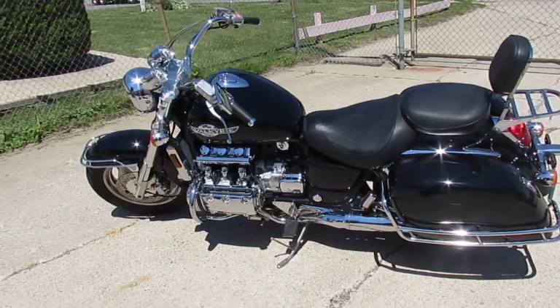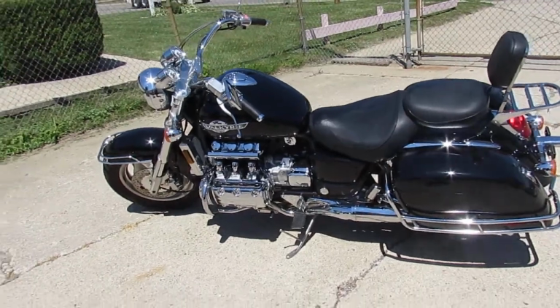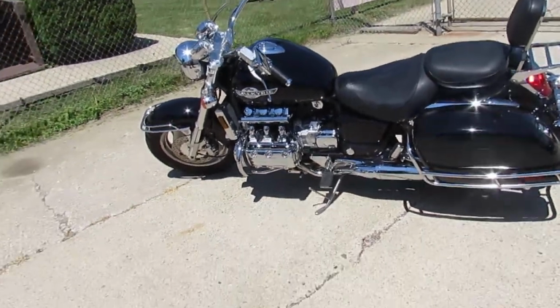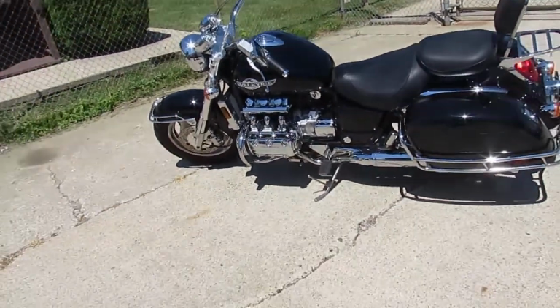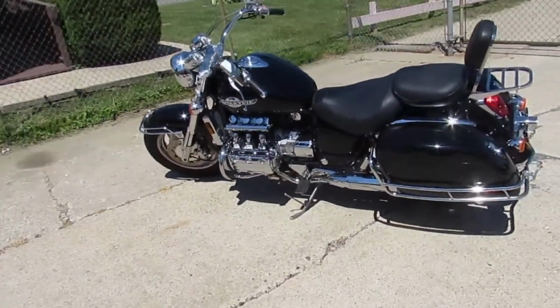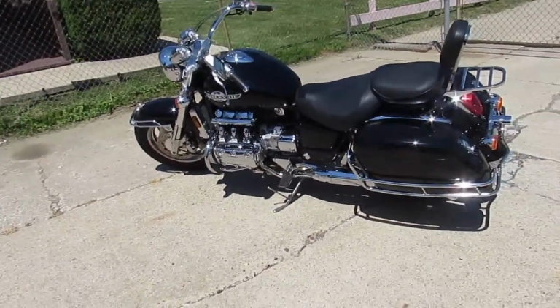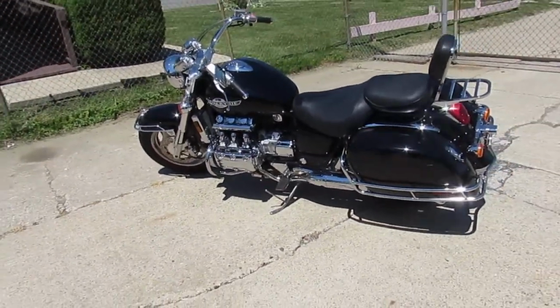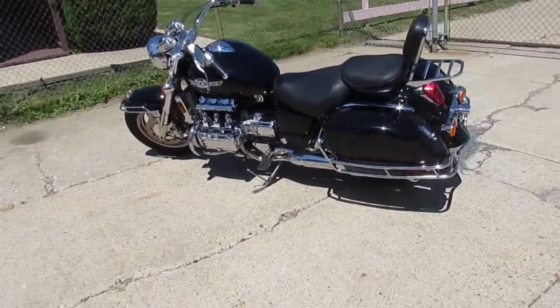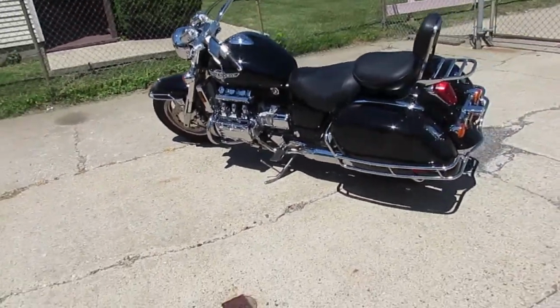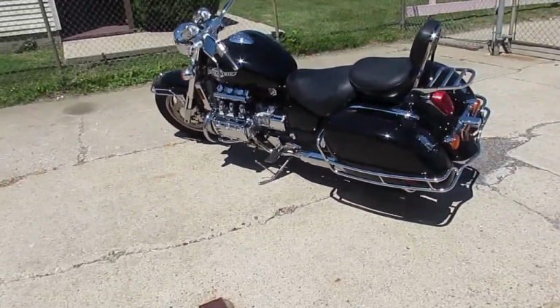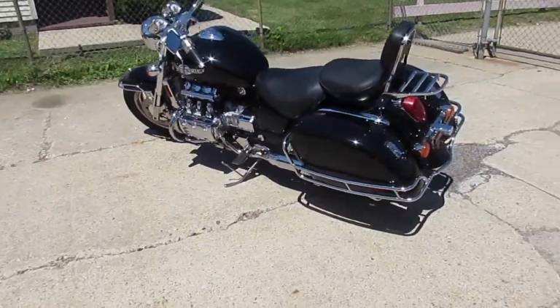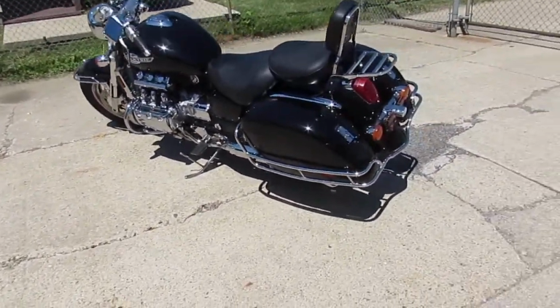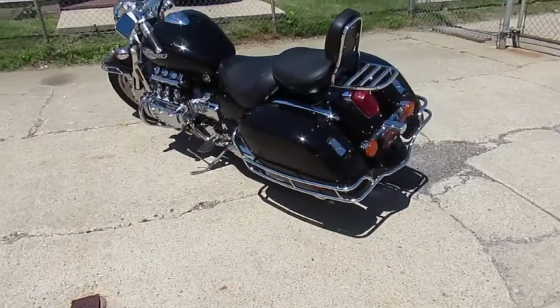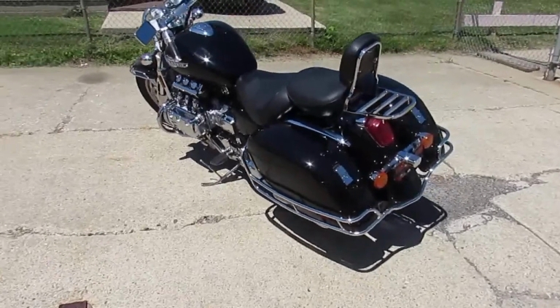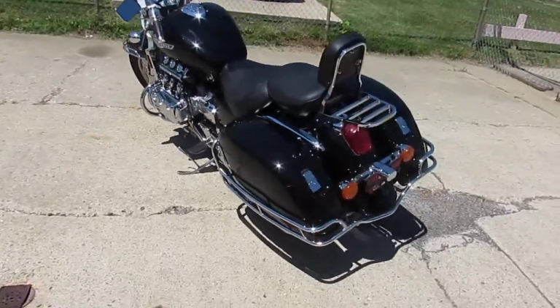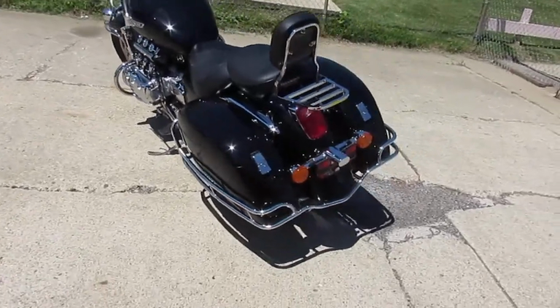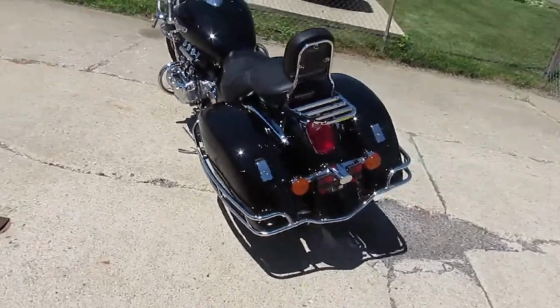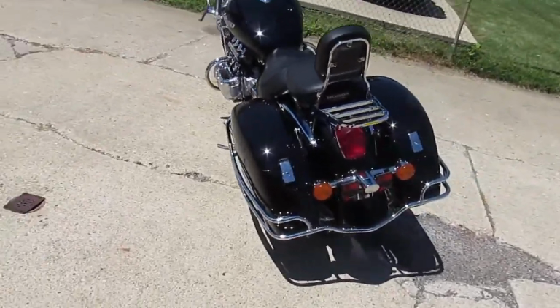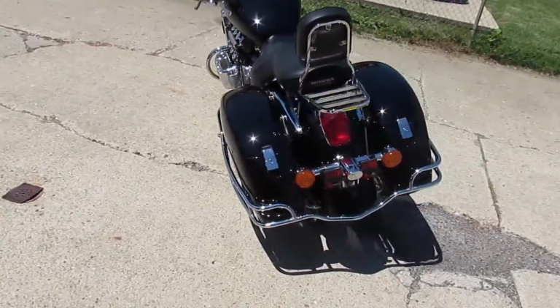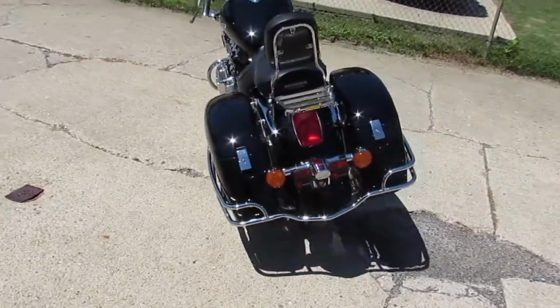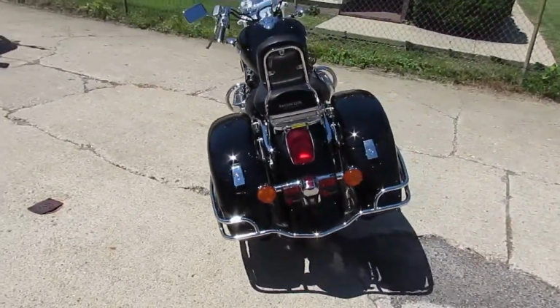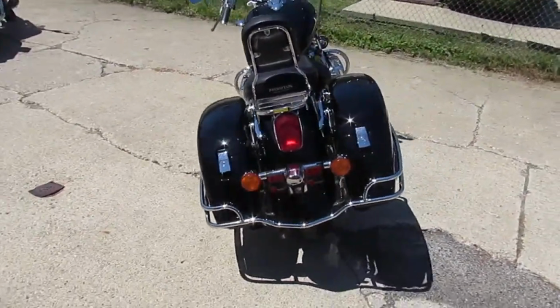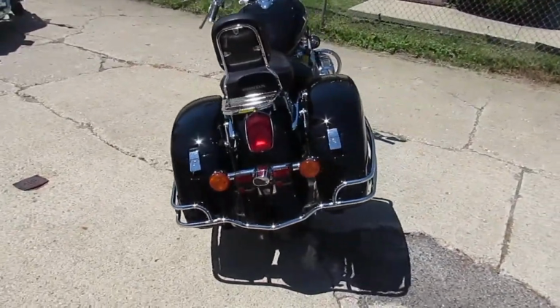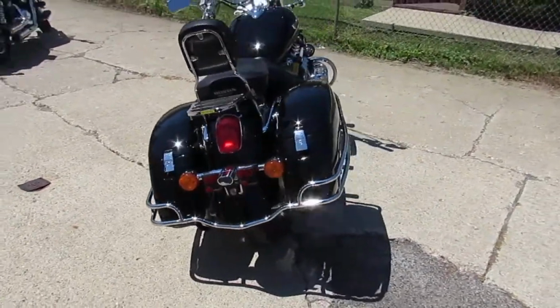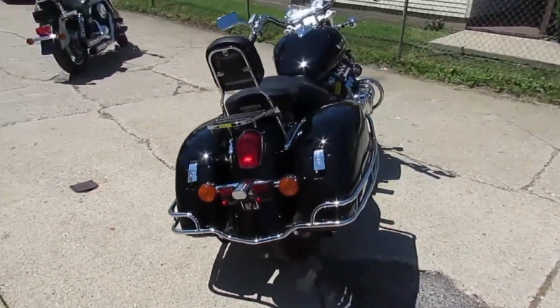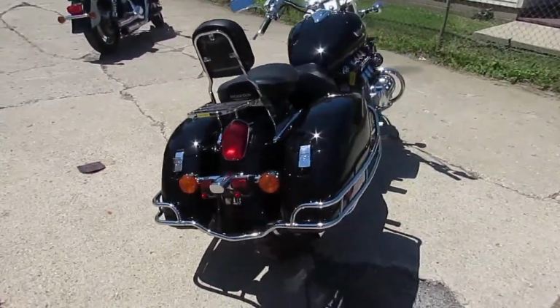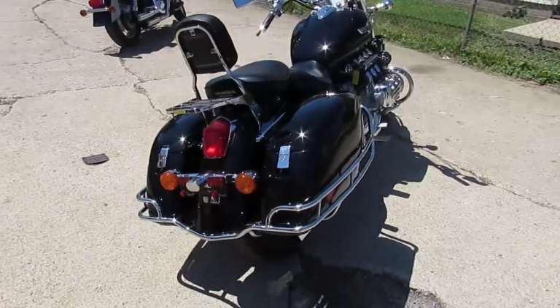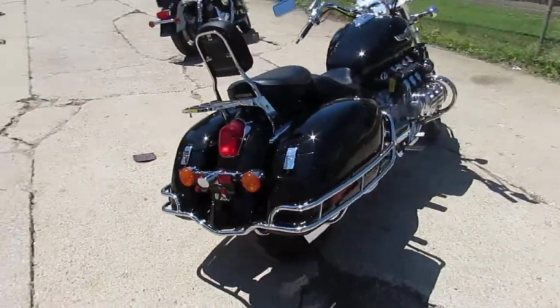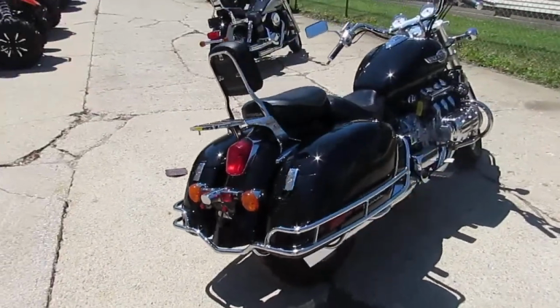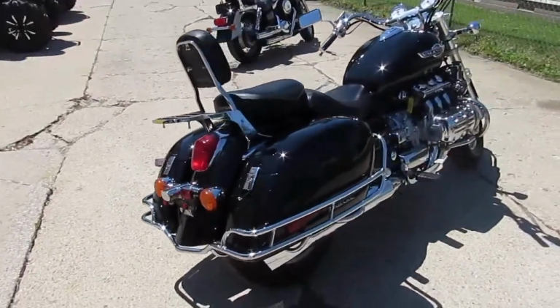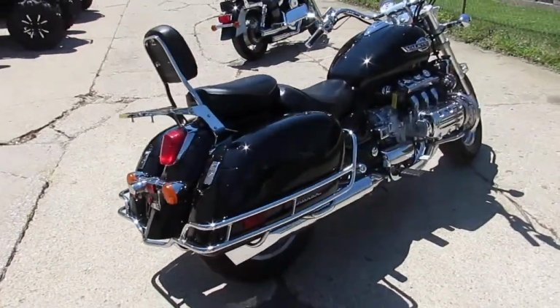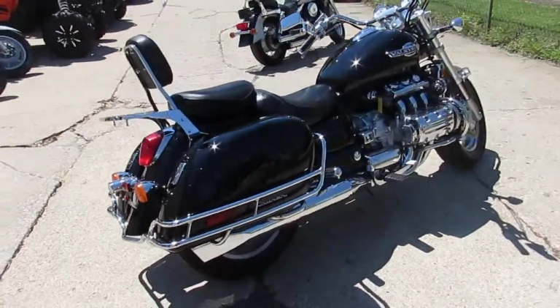Hey, it's Approval Power Sports doing some videos on our used bikes. We've got a cool one here guys. It's a 1998 Honda Valkyrie. This bike's only got 6,613 miles. Nice clean bike as you can see in the video. It's a touring edition.